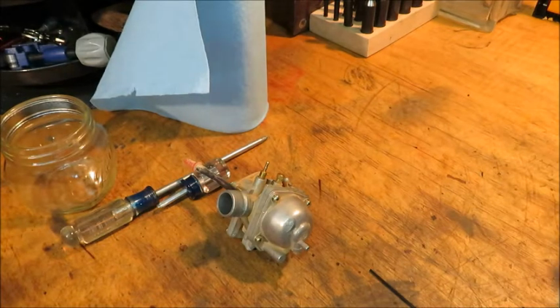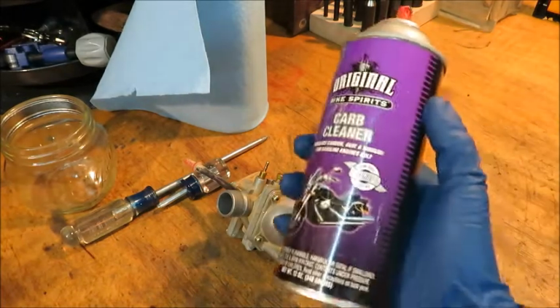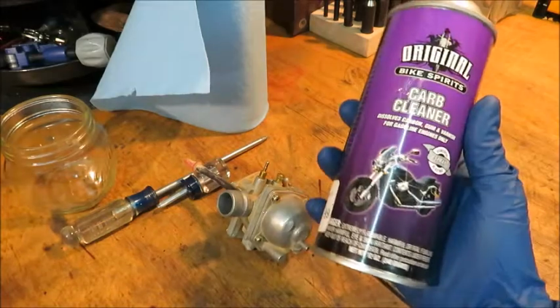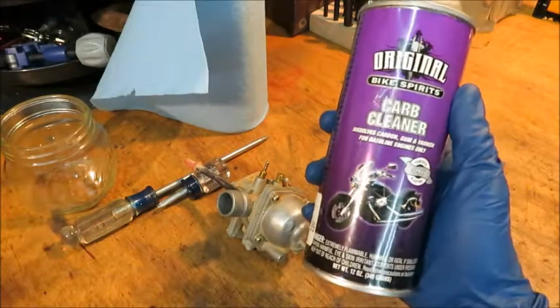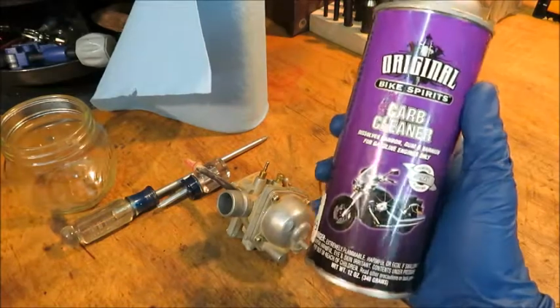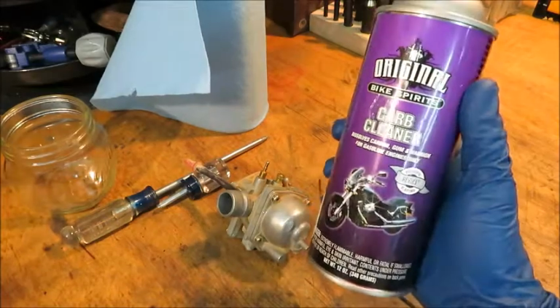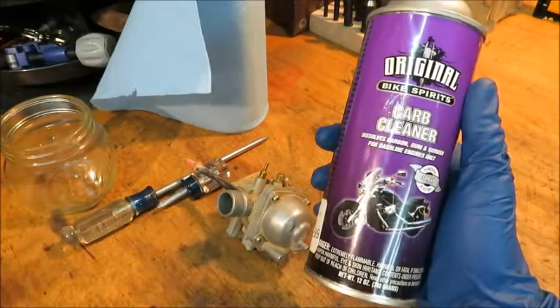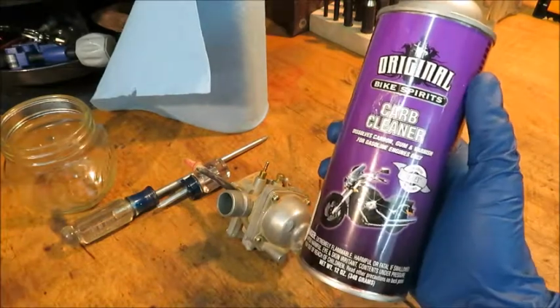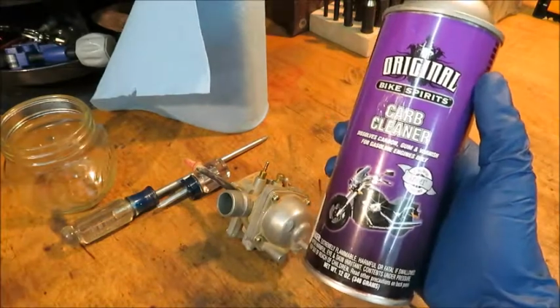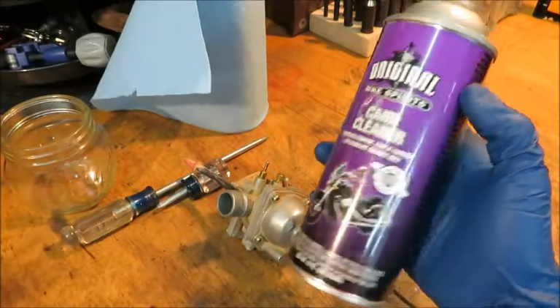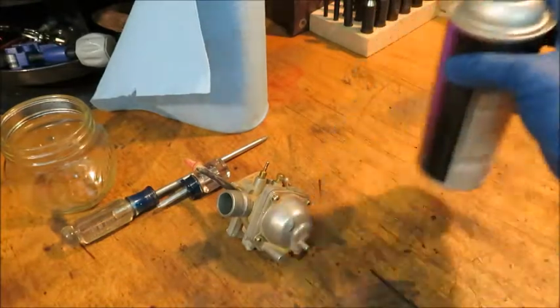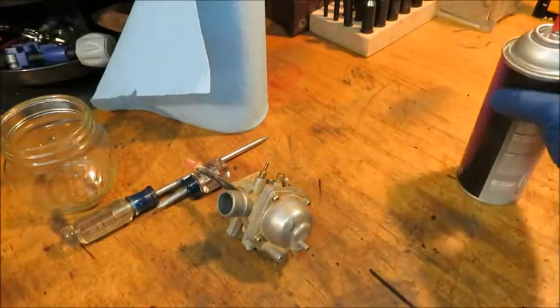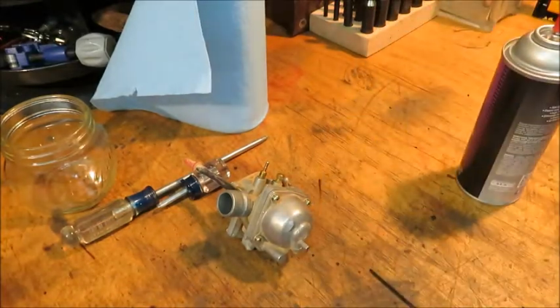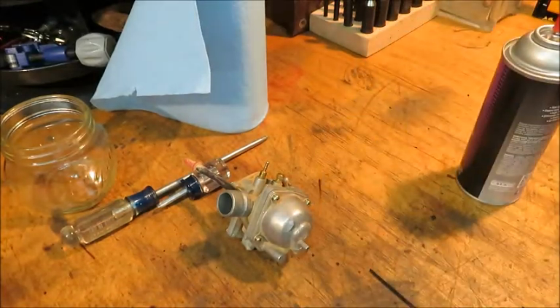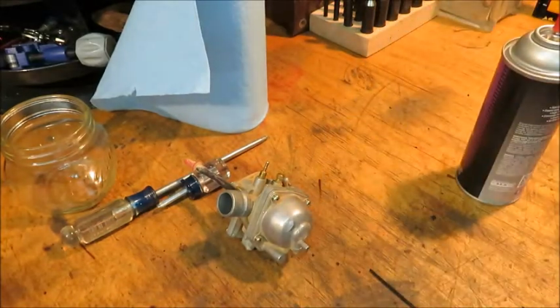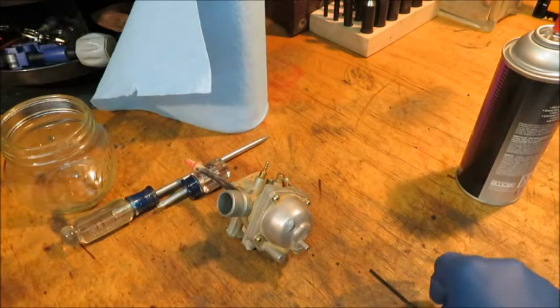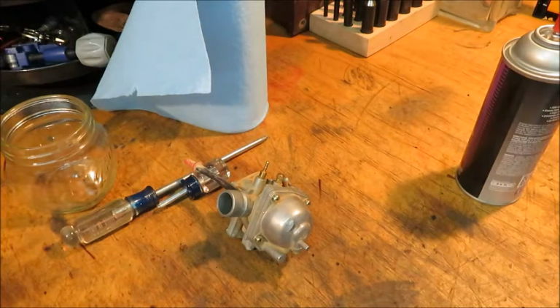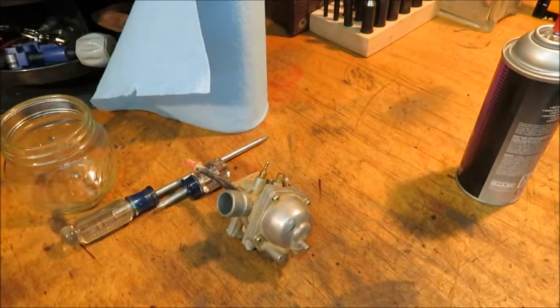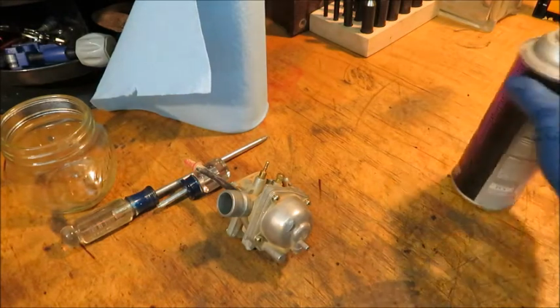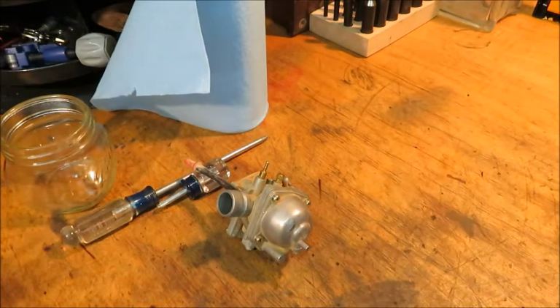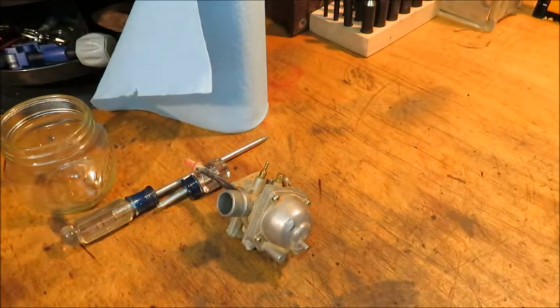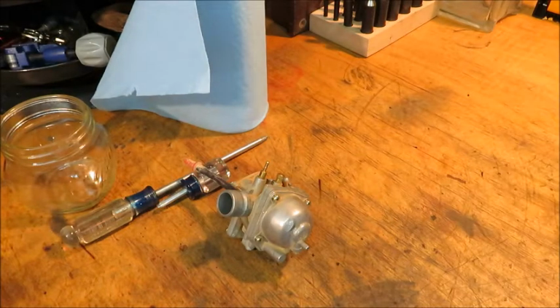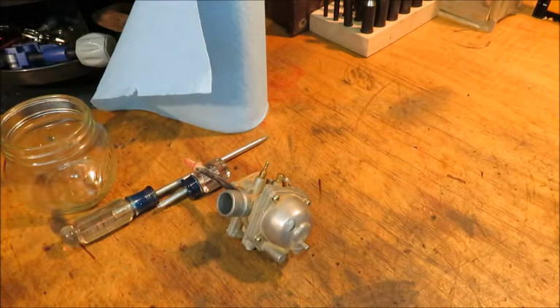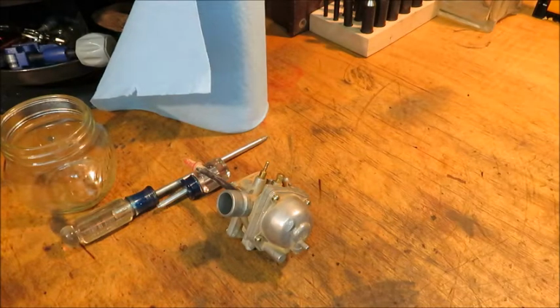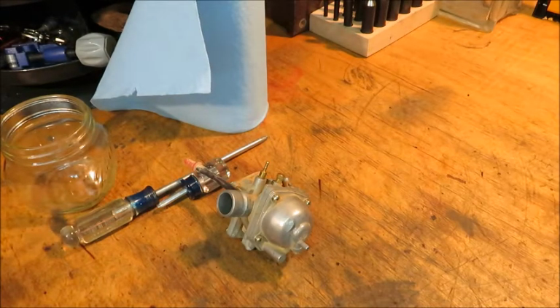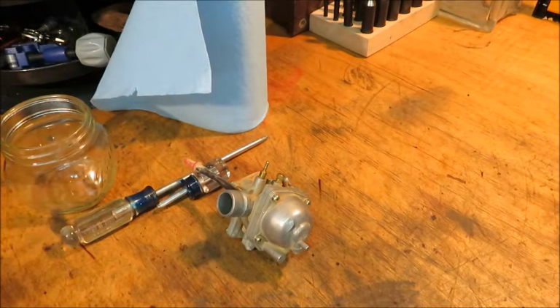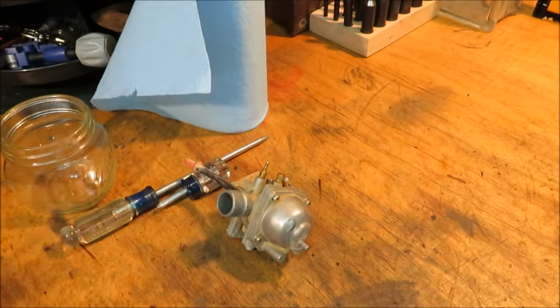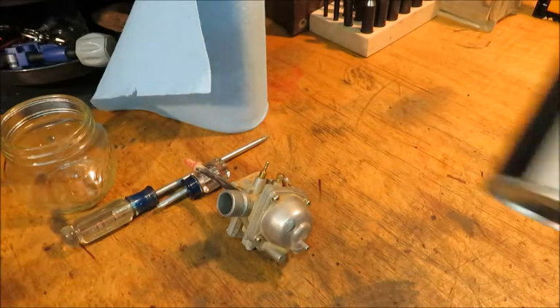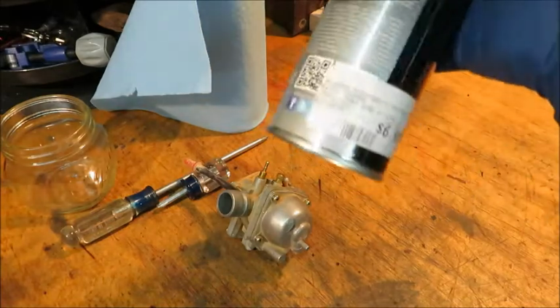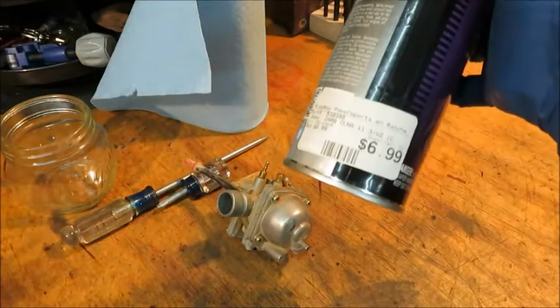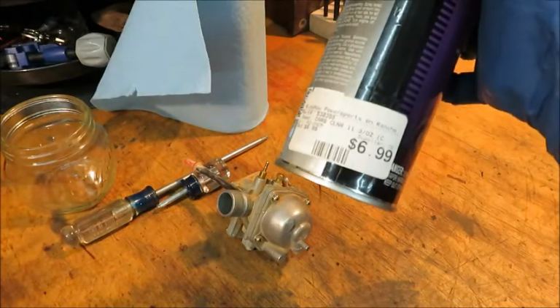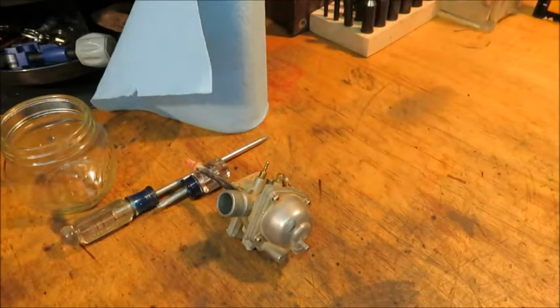Here's the stuff I'm using. It just came from the local motocross shop. You can get it much cheaper at Walmart — it's like 99 cents there. This one was $6.99.